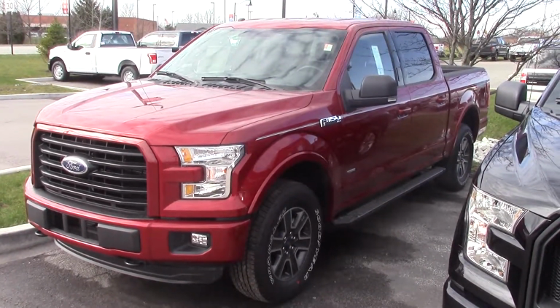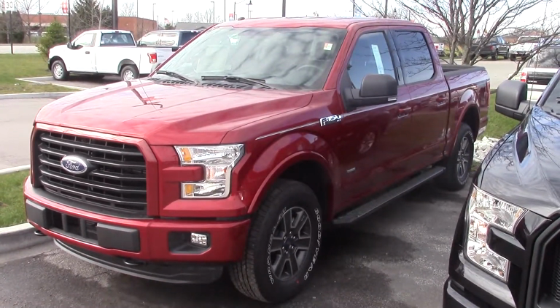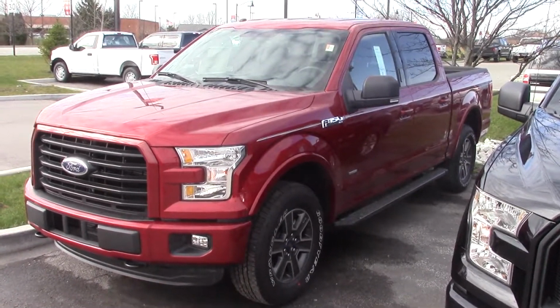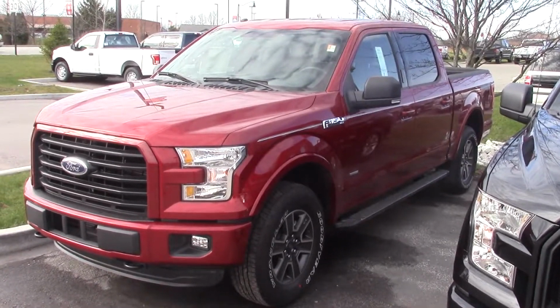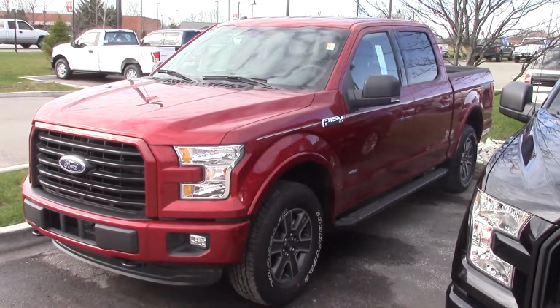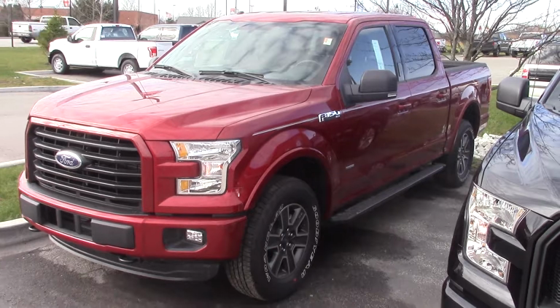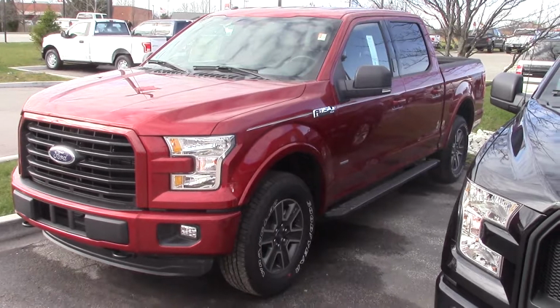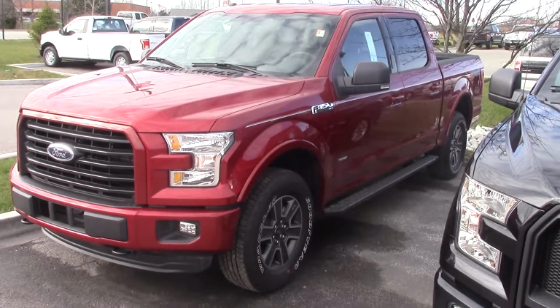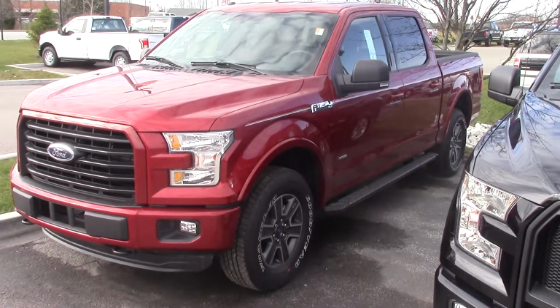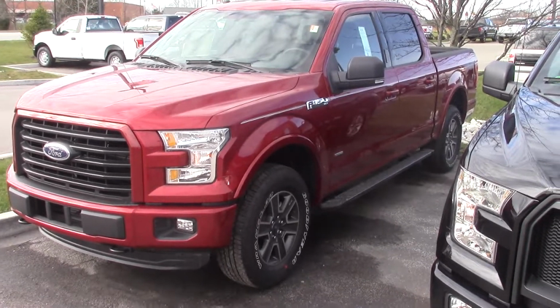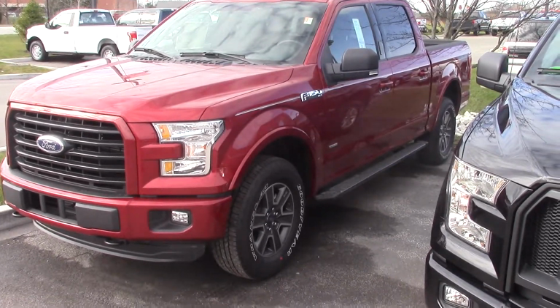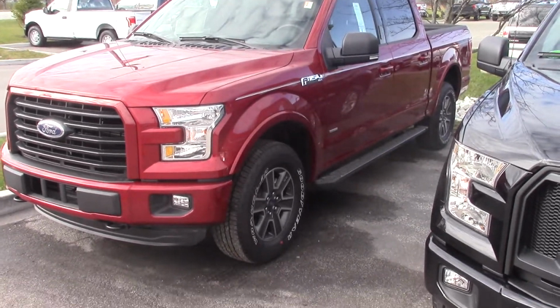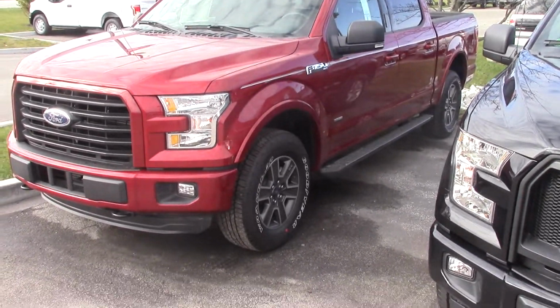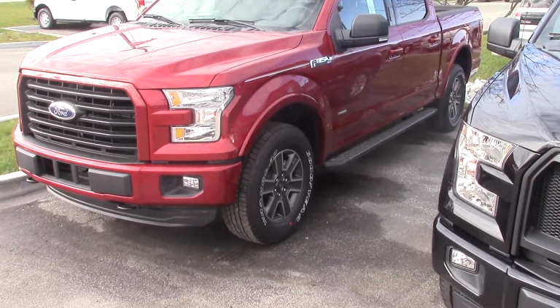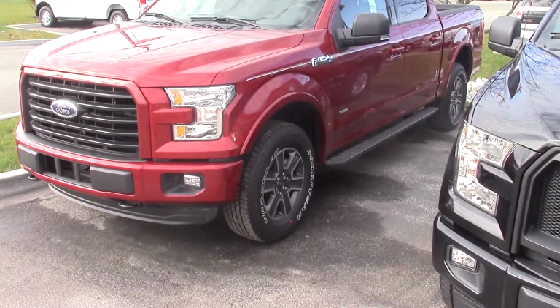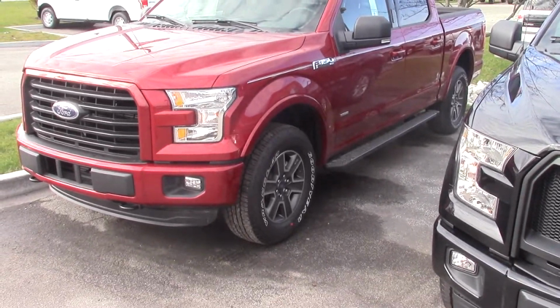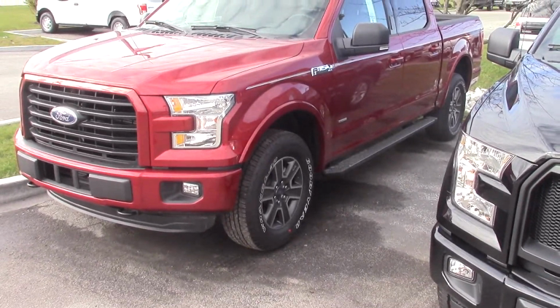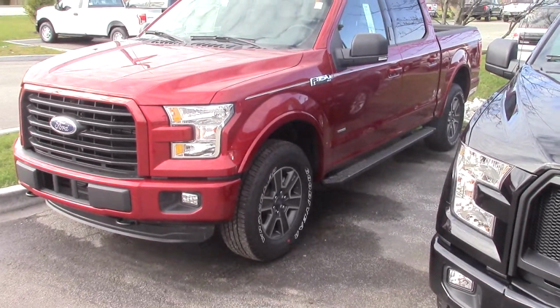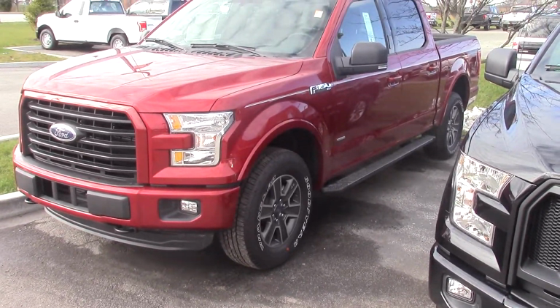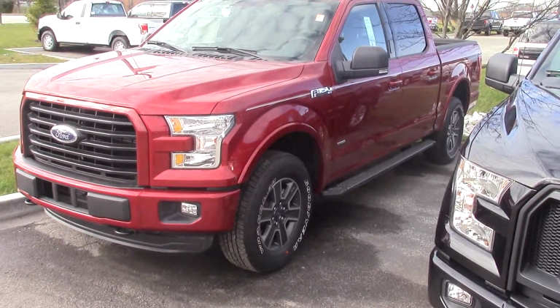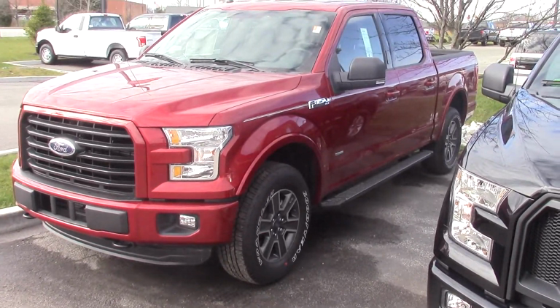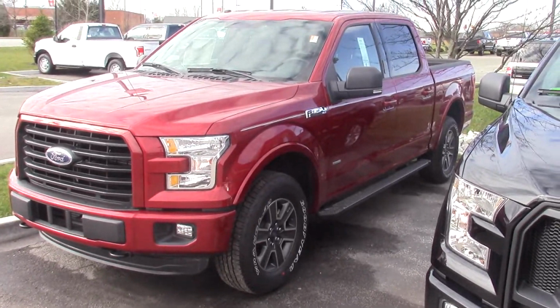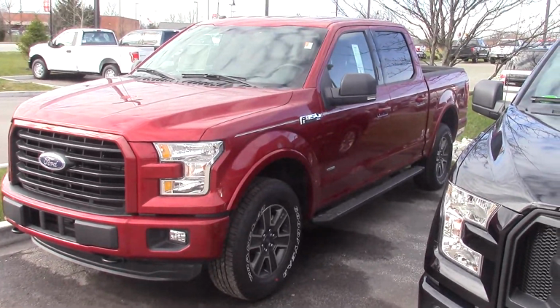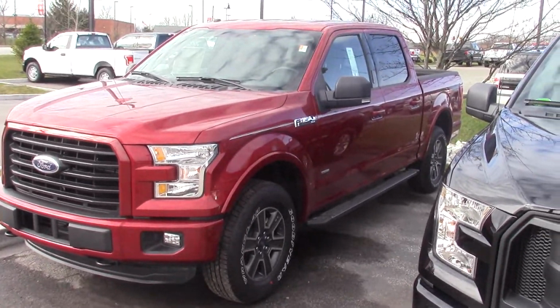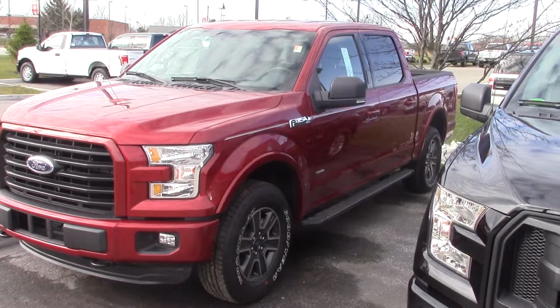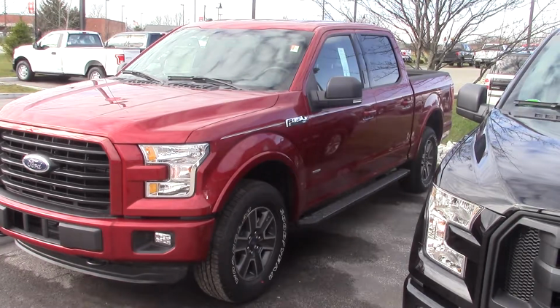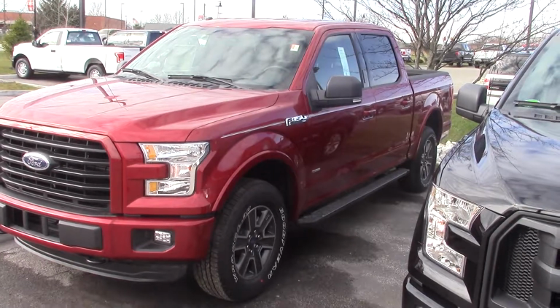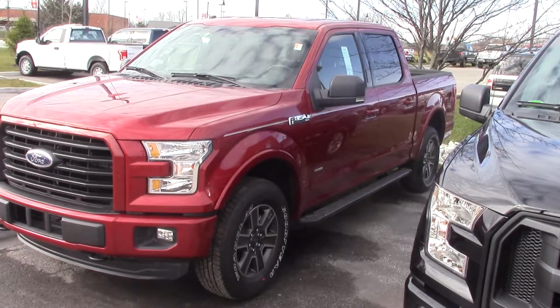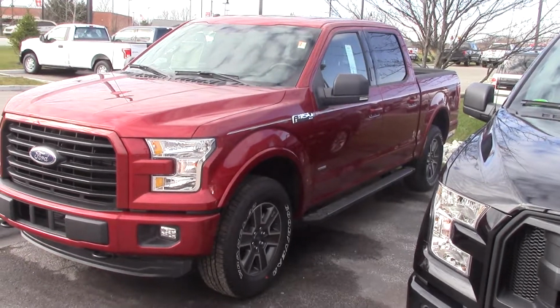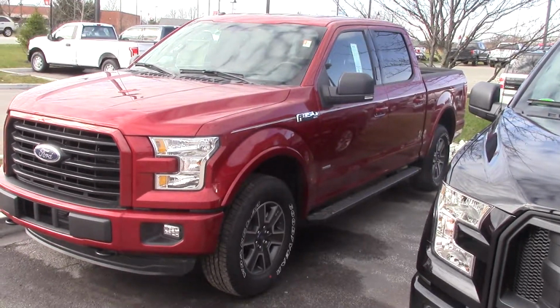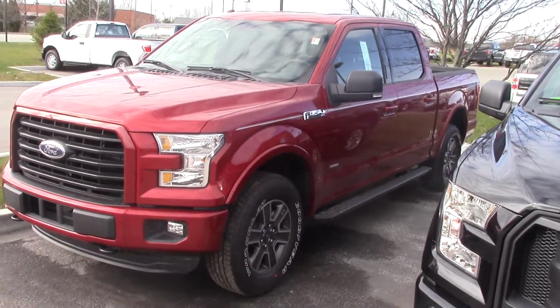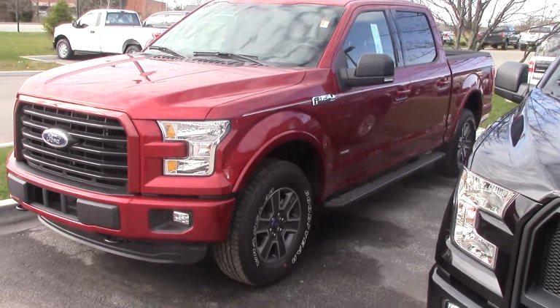This is Nathan from Bill Ester's Ford and this is the 2016 F-150 crew cab you inquired about. I'll give you a better look at it here.